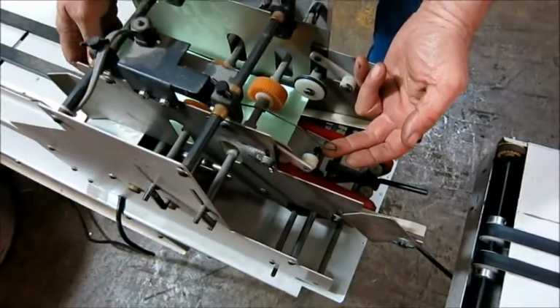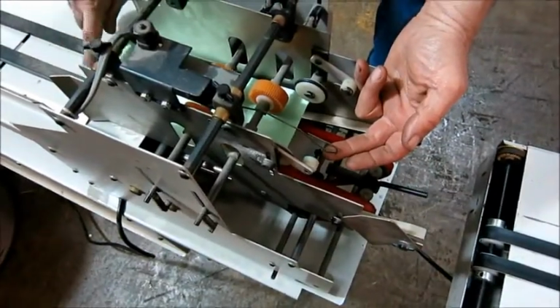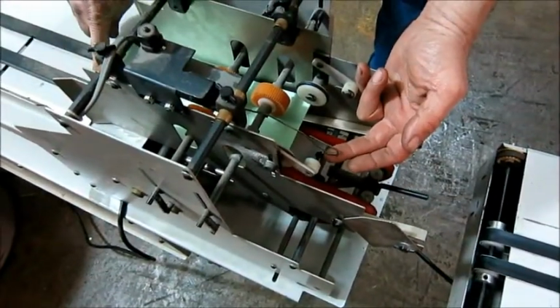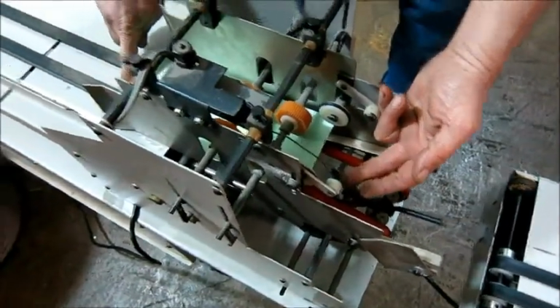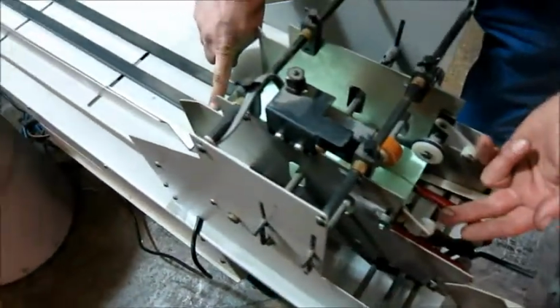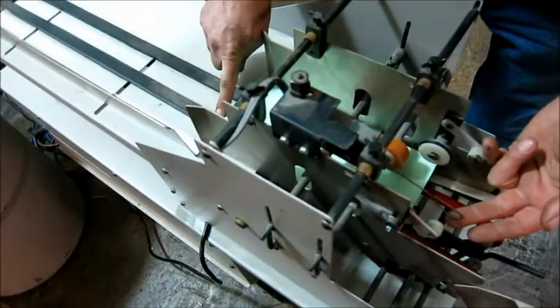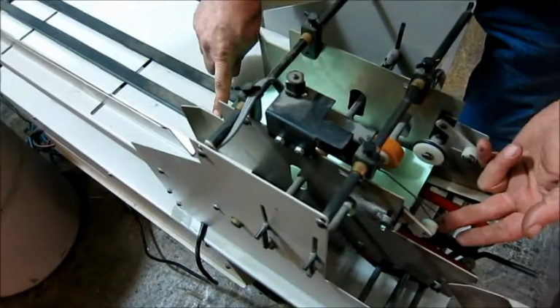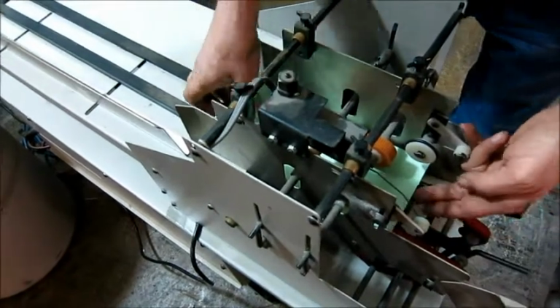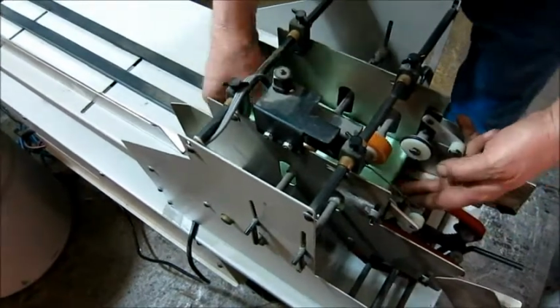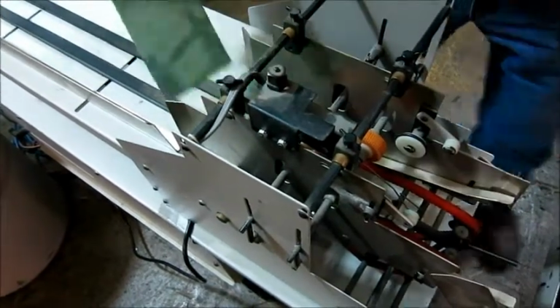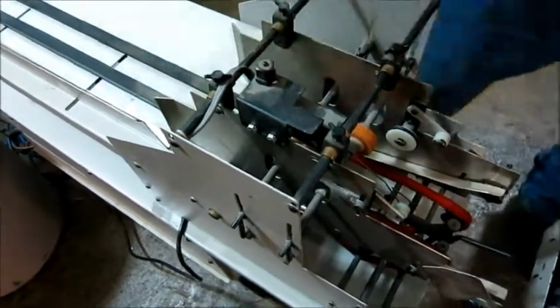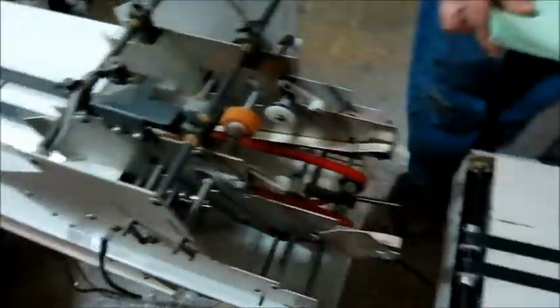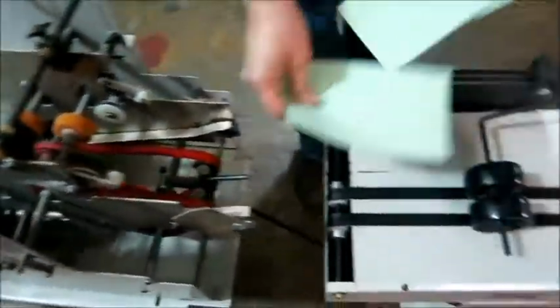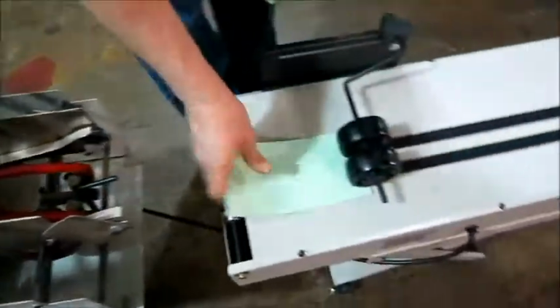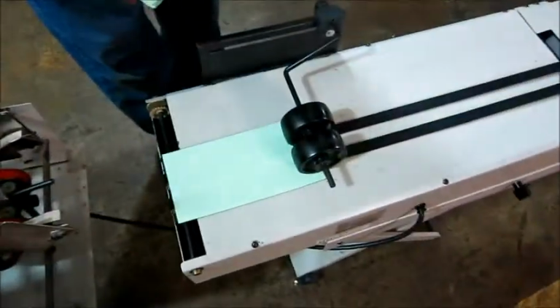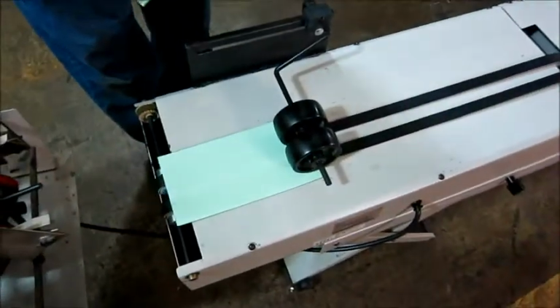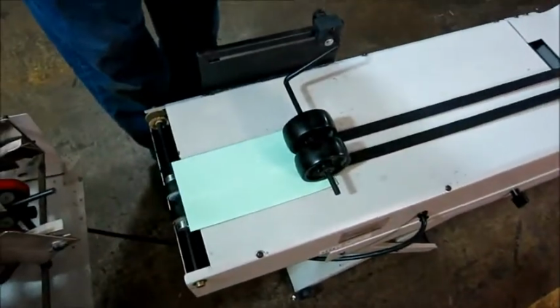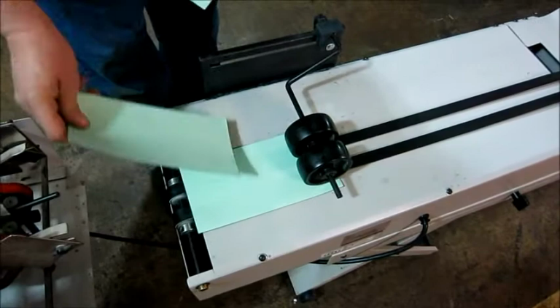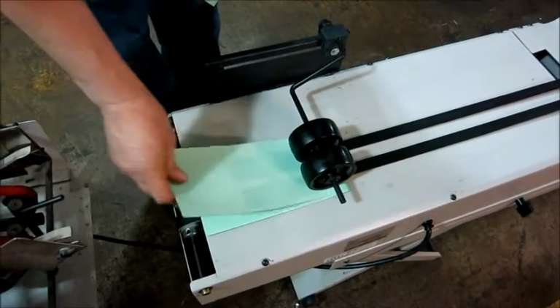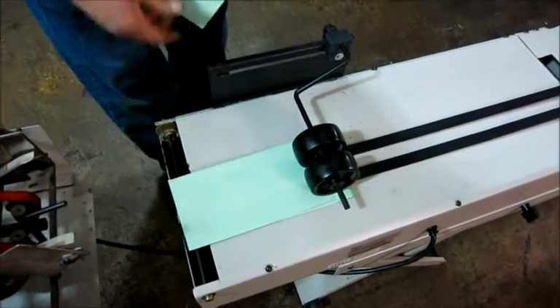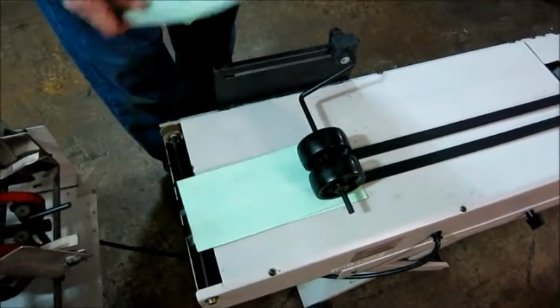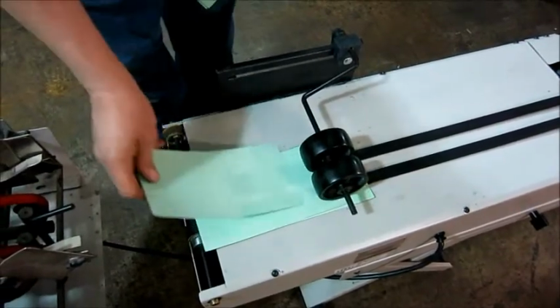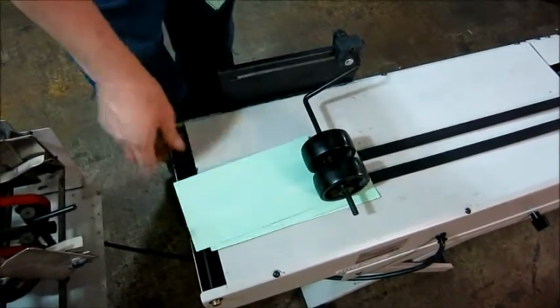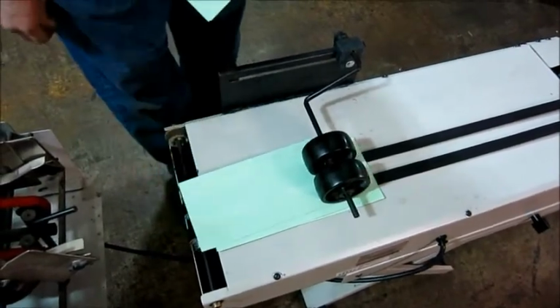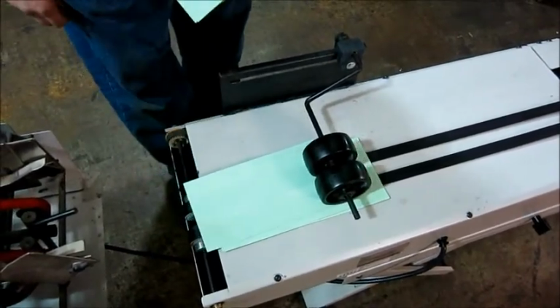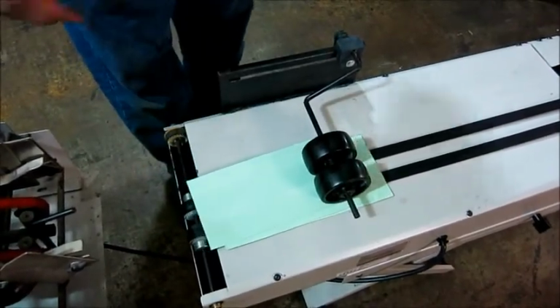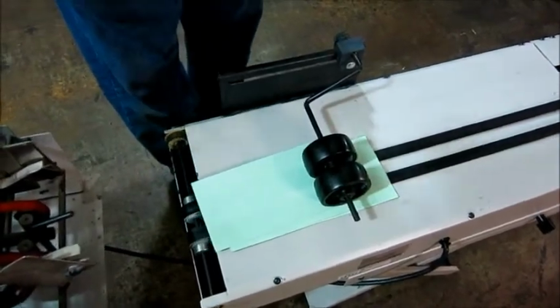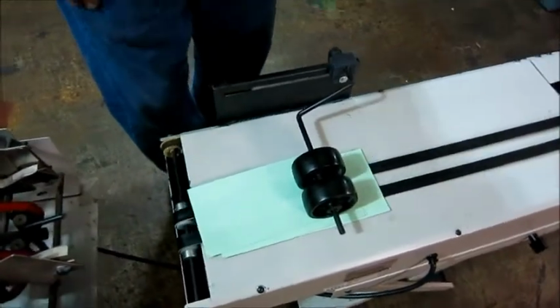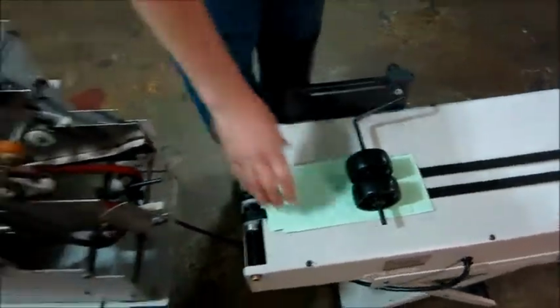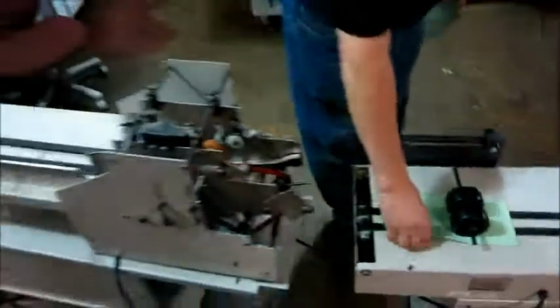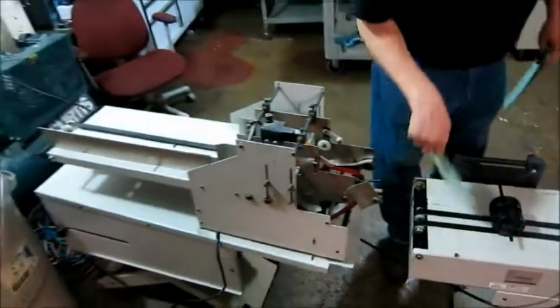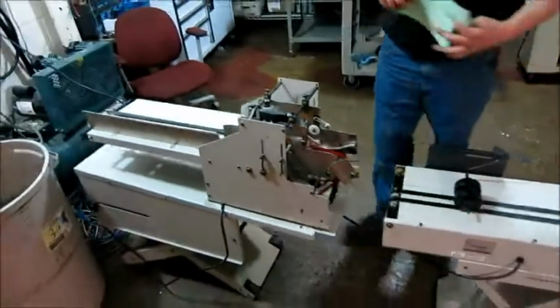So that works, see? Of course, you go through your printing press, and then out onto your delivery. So that works. That's it. Fancy.